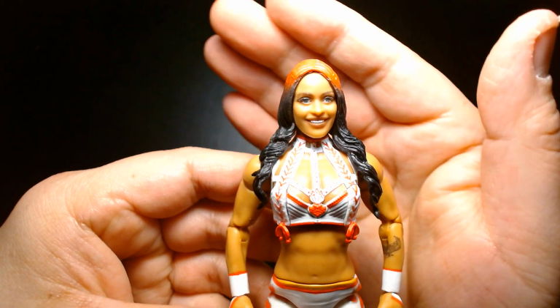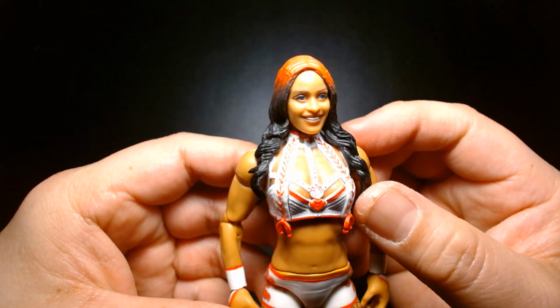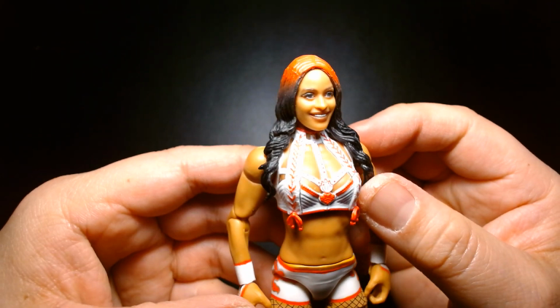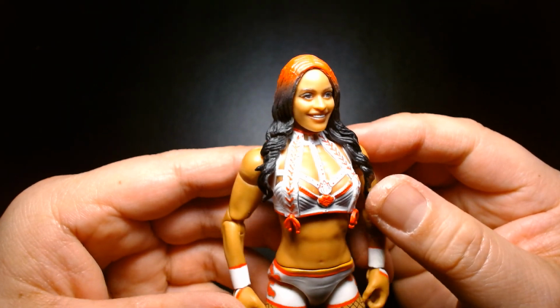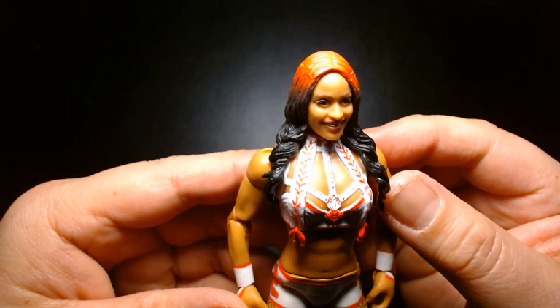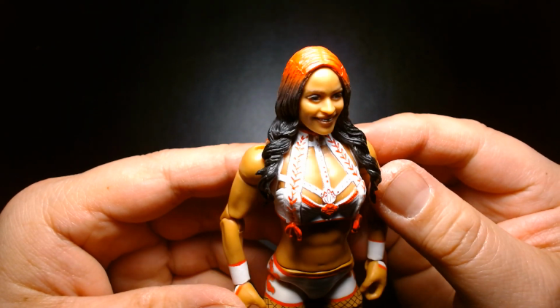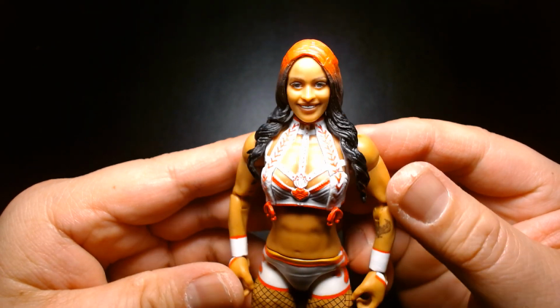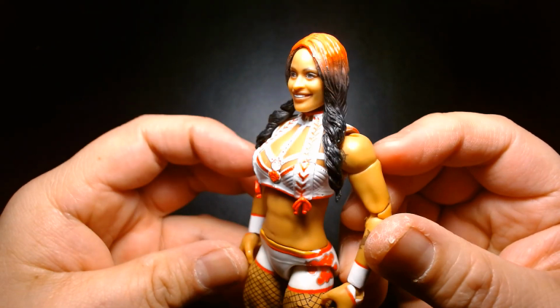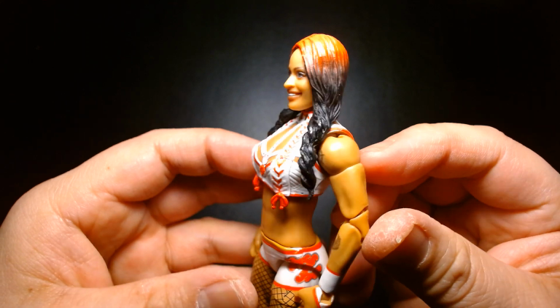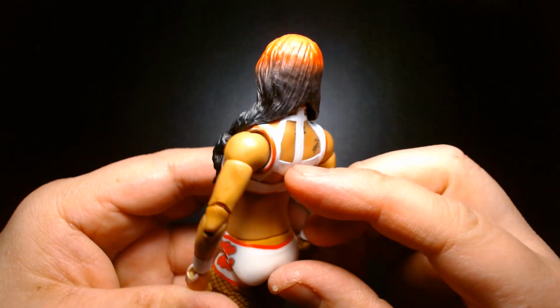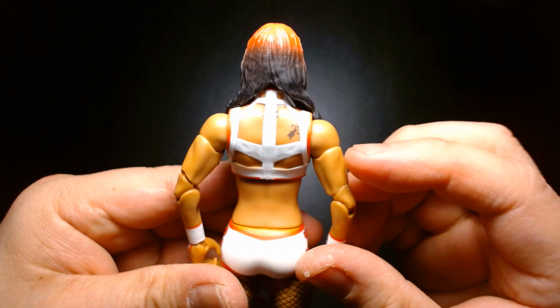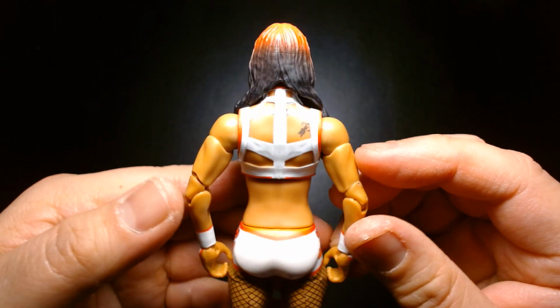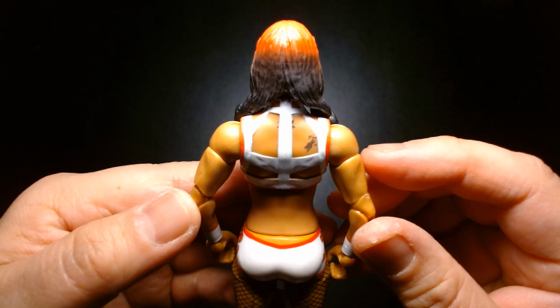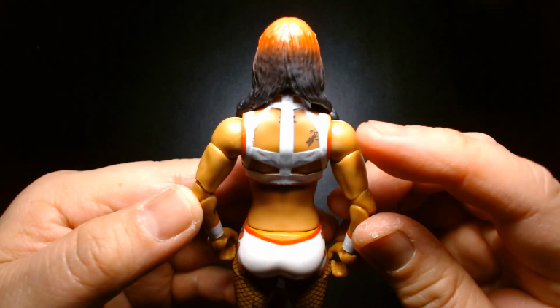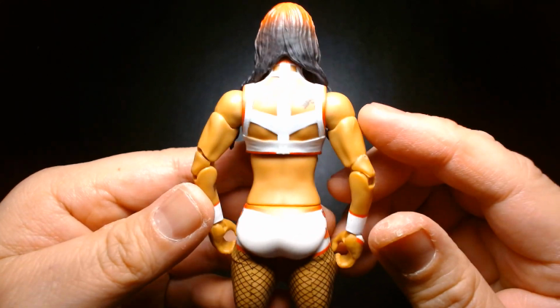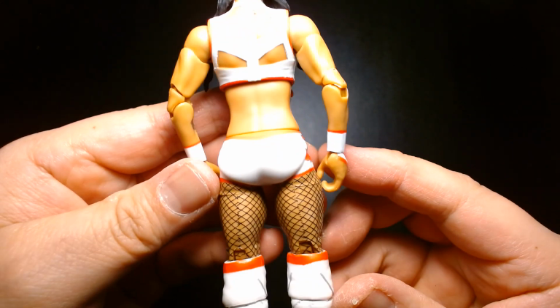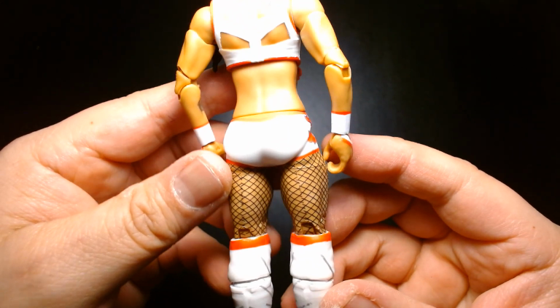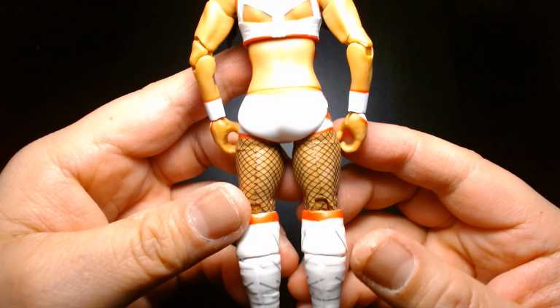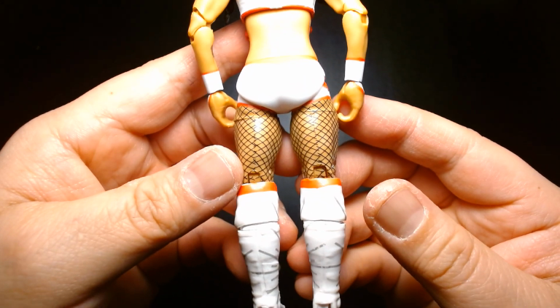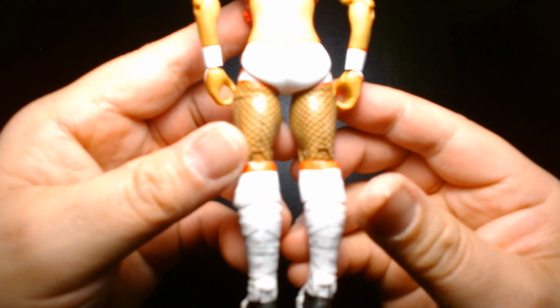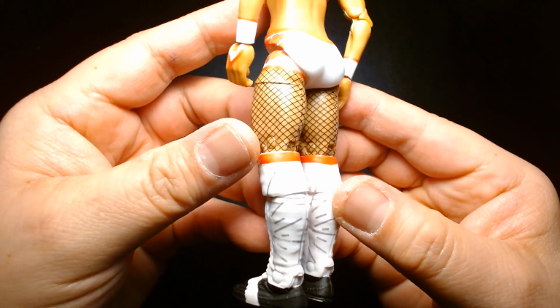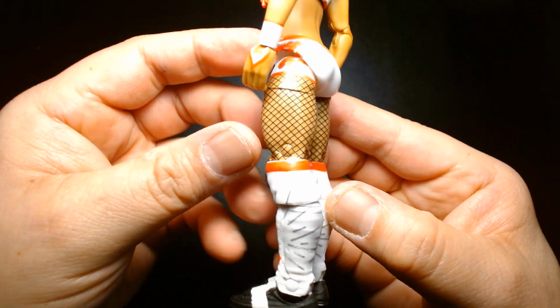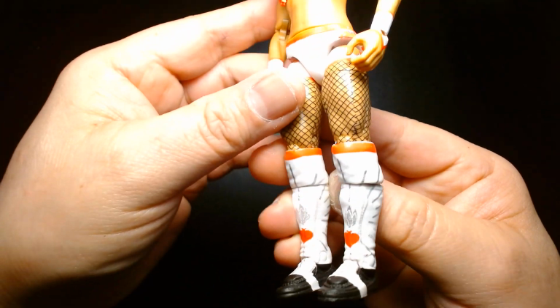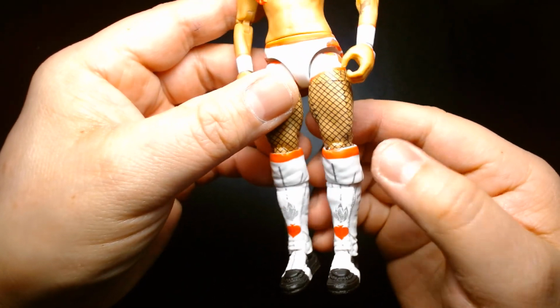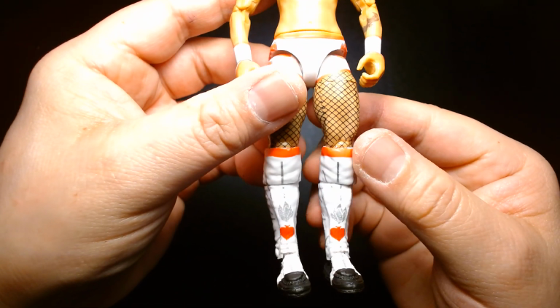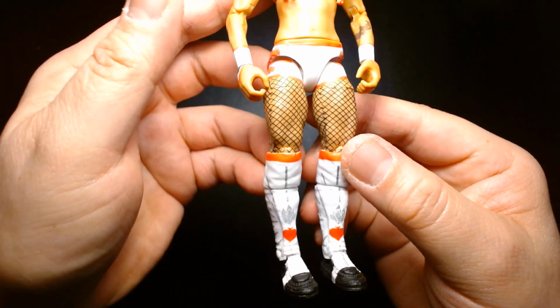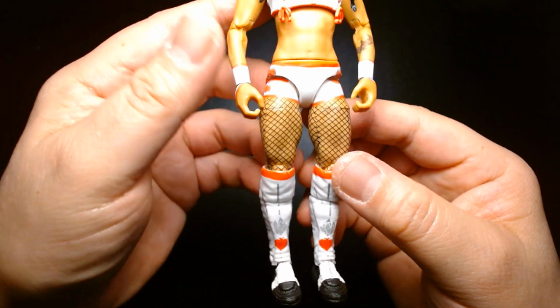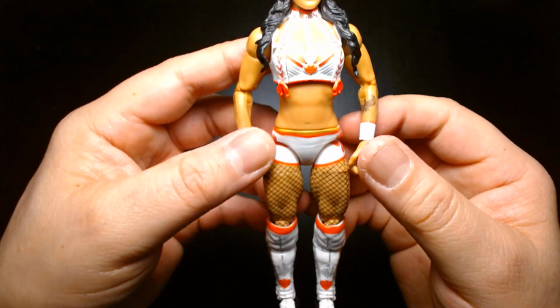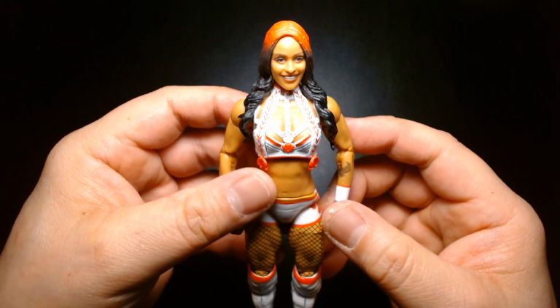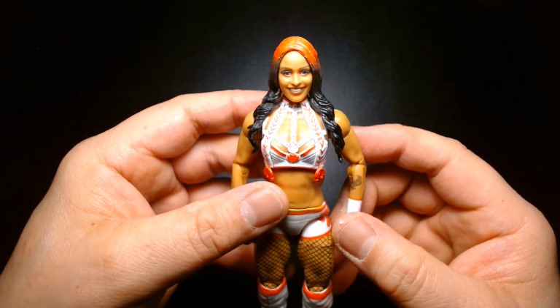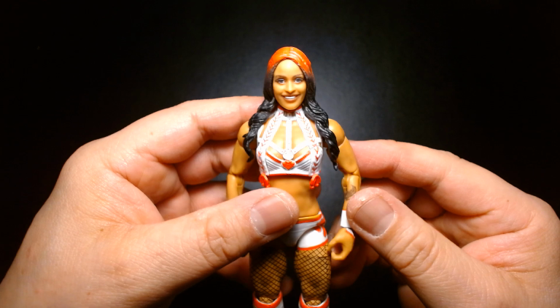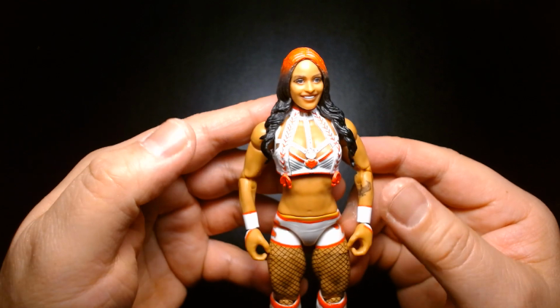Great attention to detail on her gear — the tattoo, the fishnet stockings. Yeah, incredible looking figure, really well done.